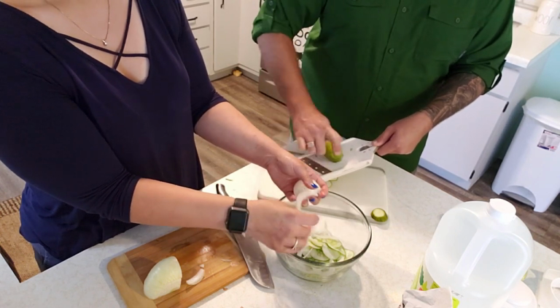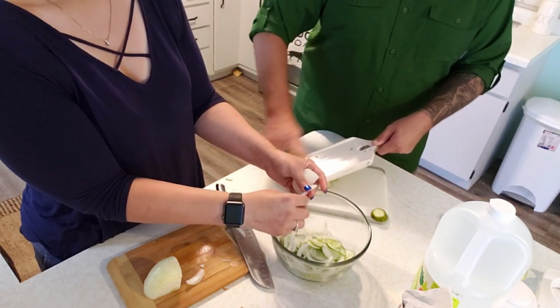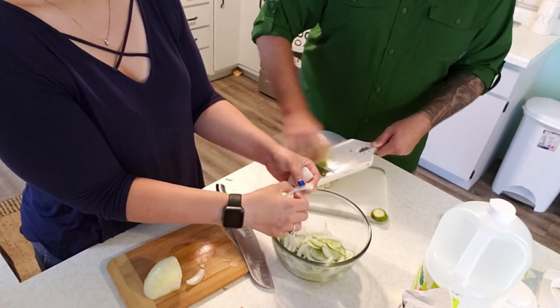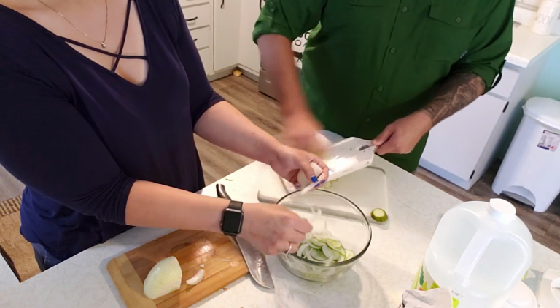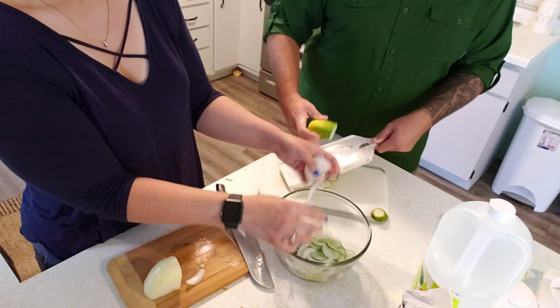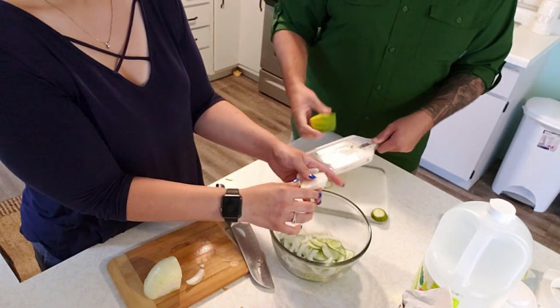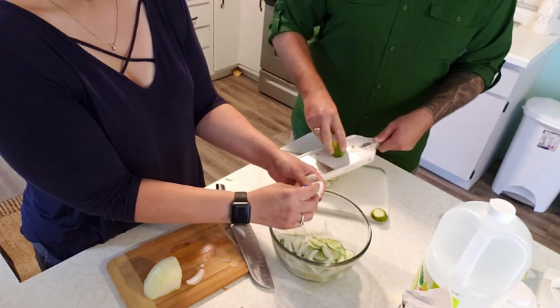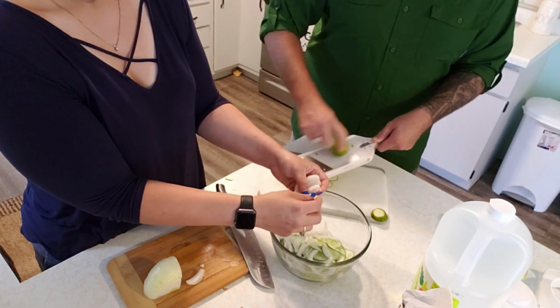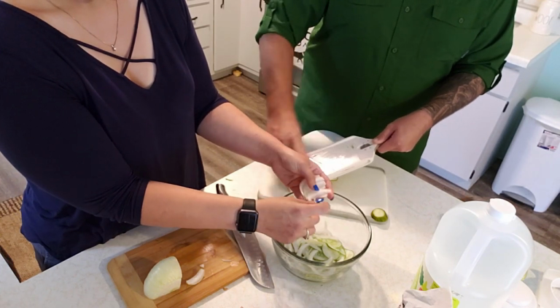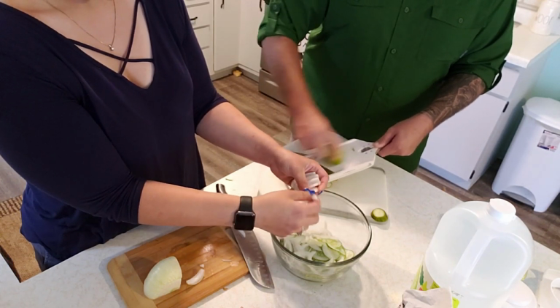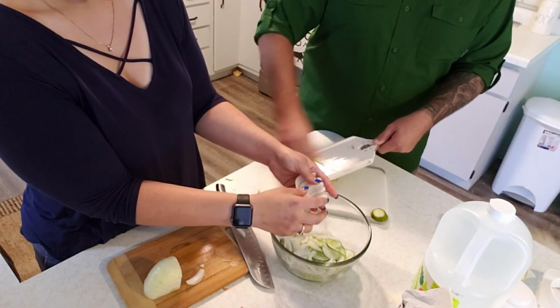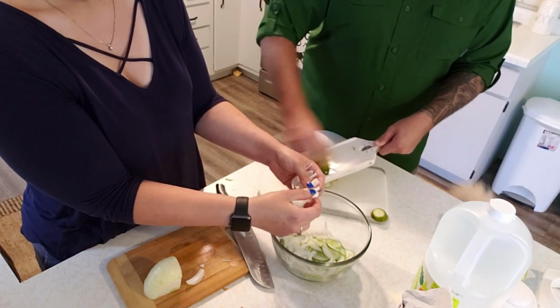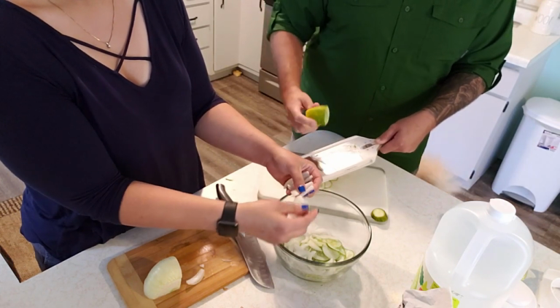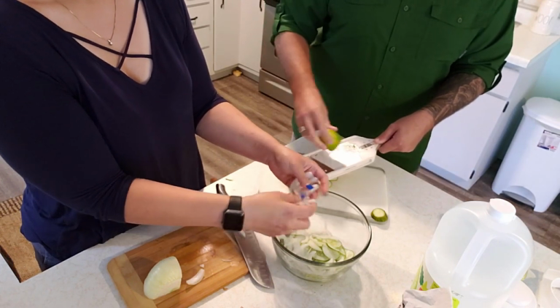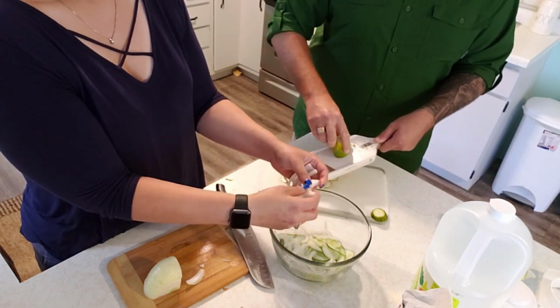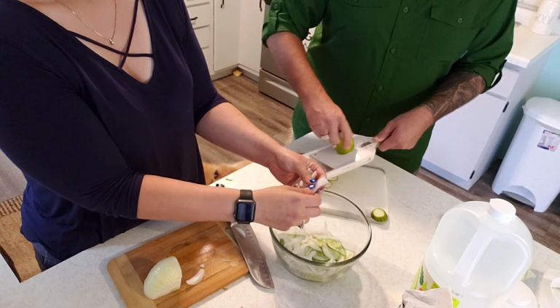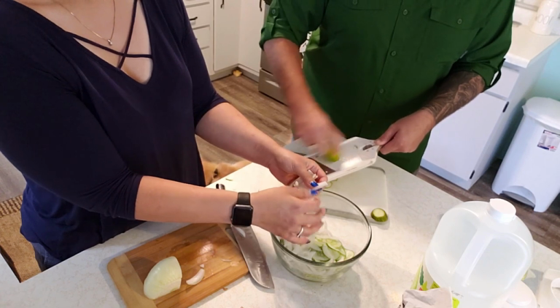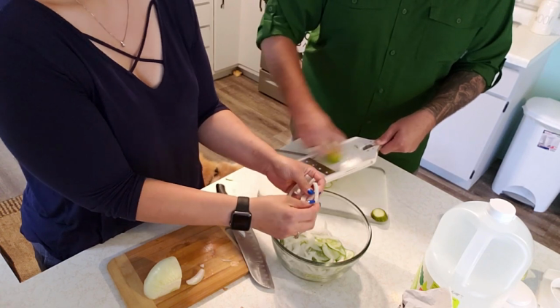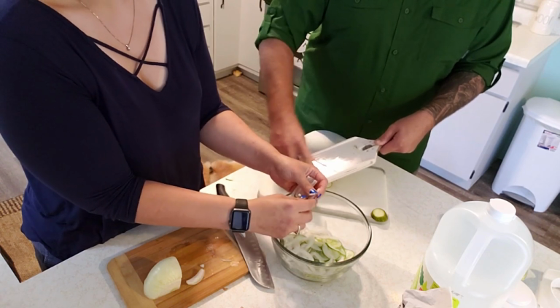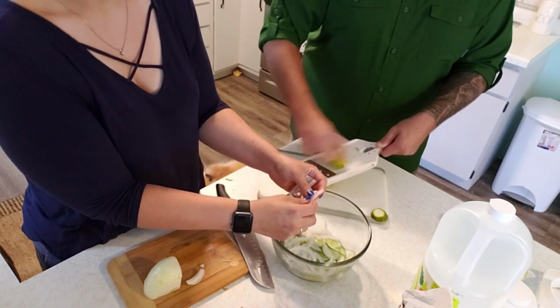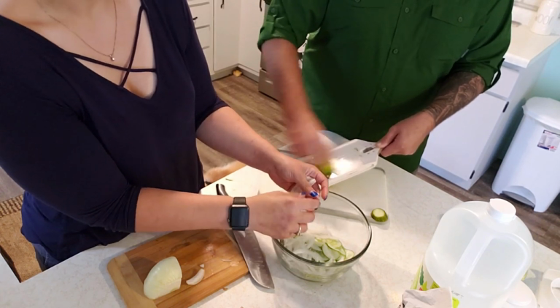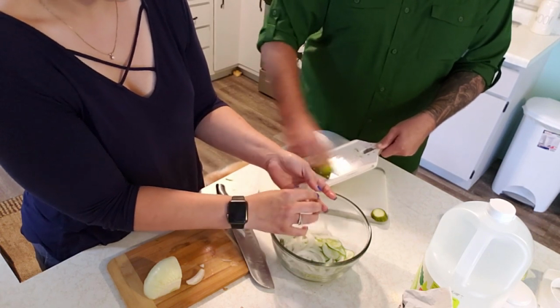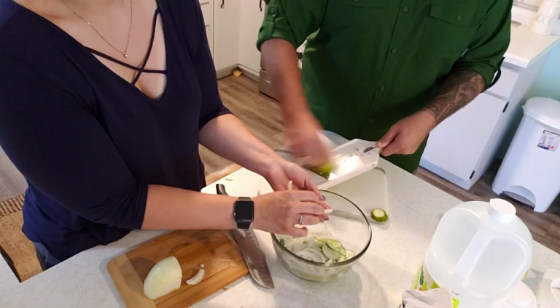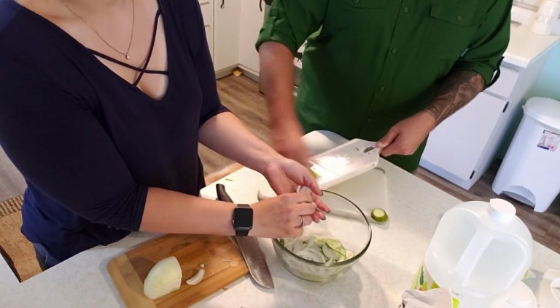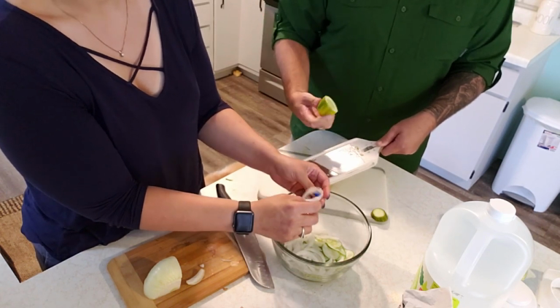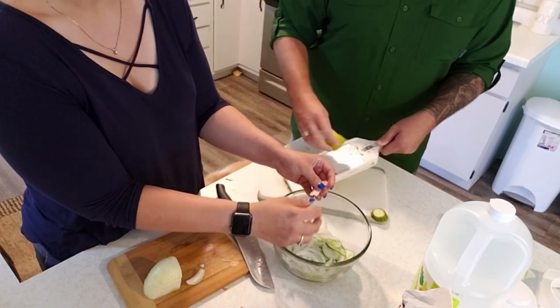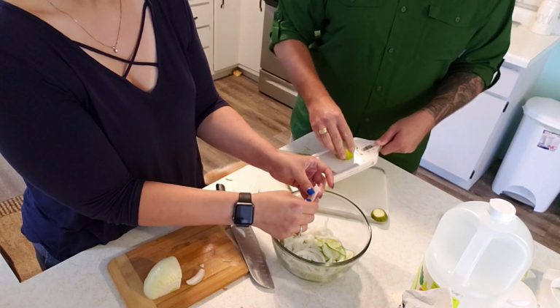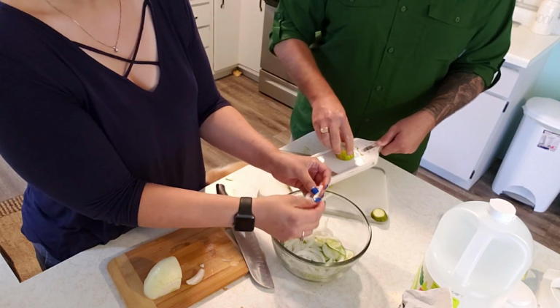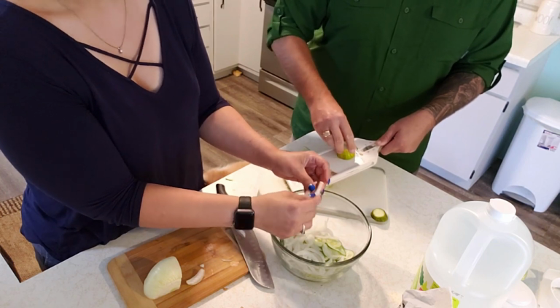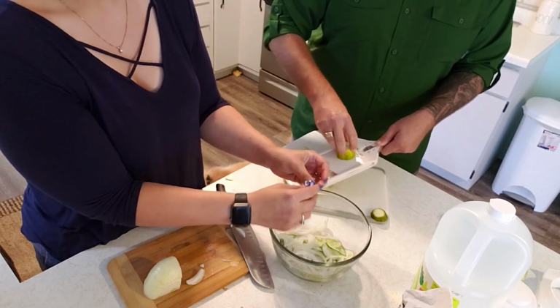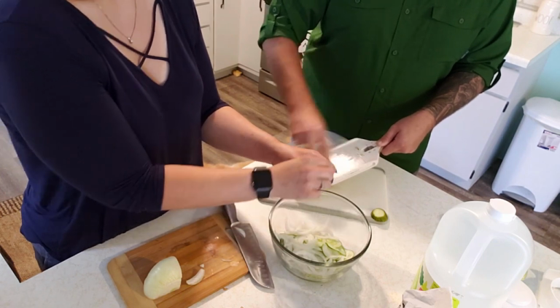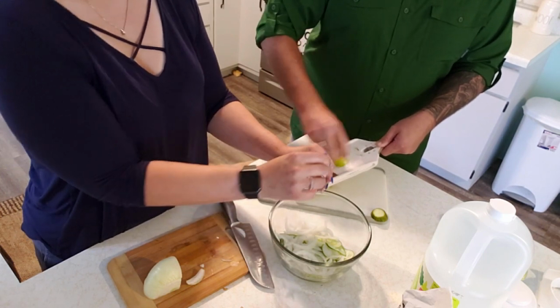The waterworks are starting! I'm really looking forward to trying these bread and butter pickles — this is my favorite kind, which is why I decided to make bread and butter and not dill. Because if they were dill, I'd be the only one eating them.